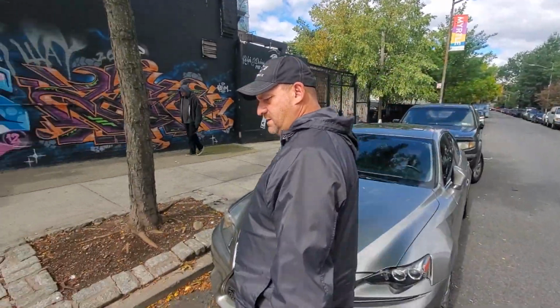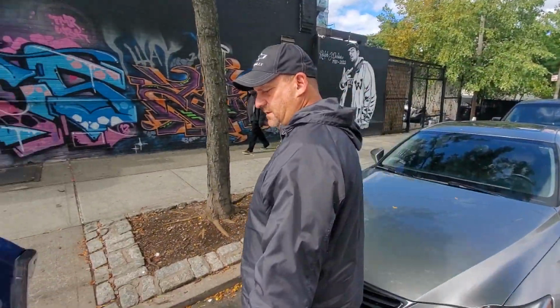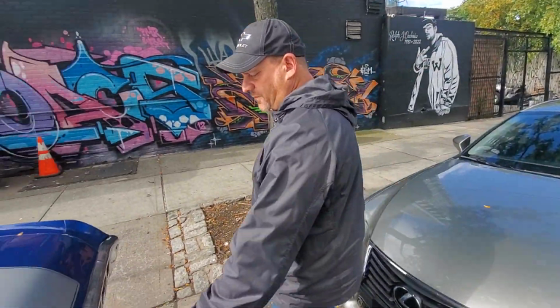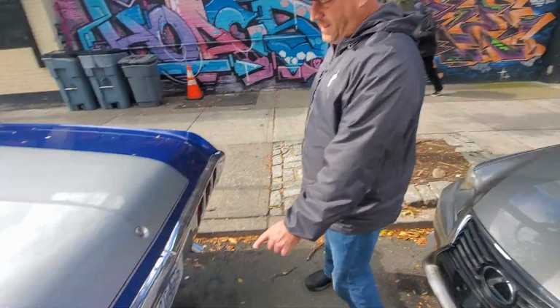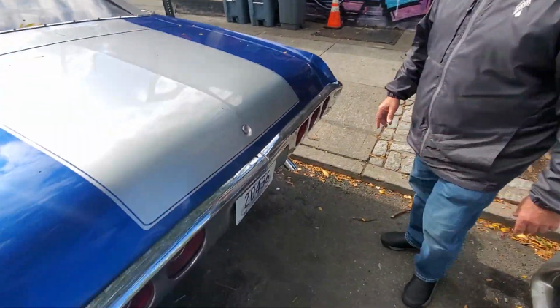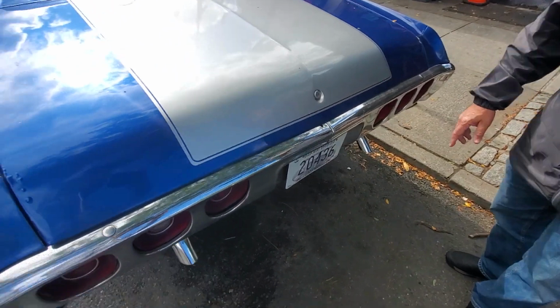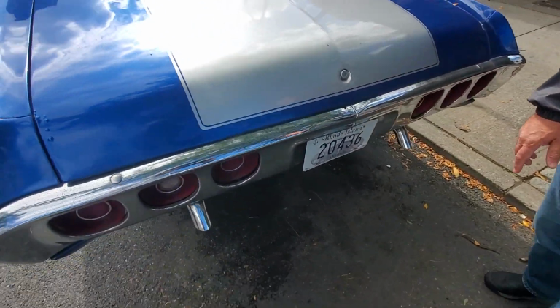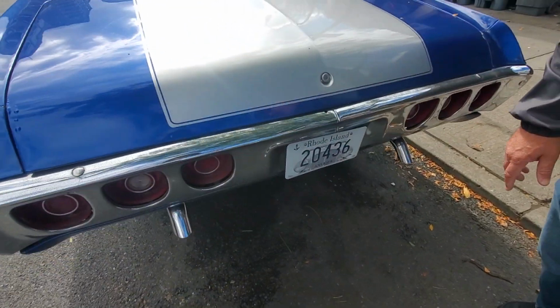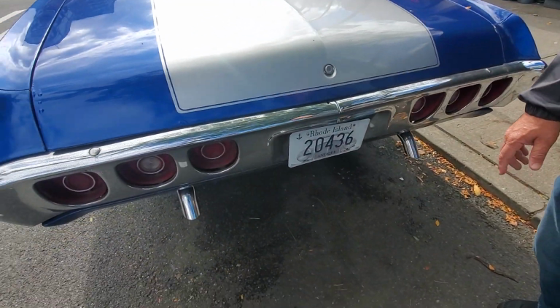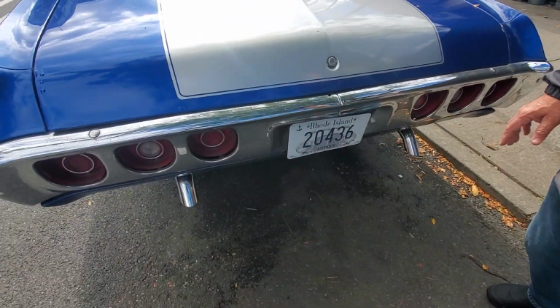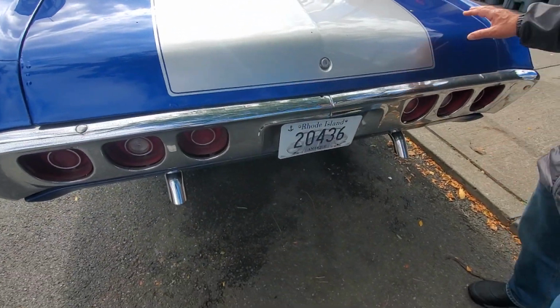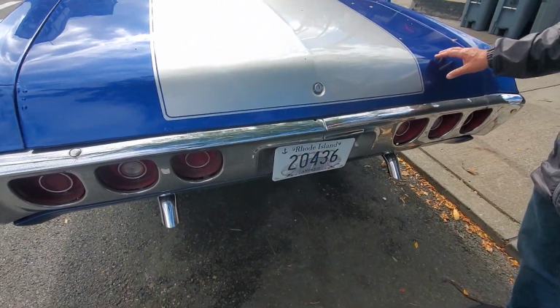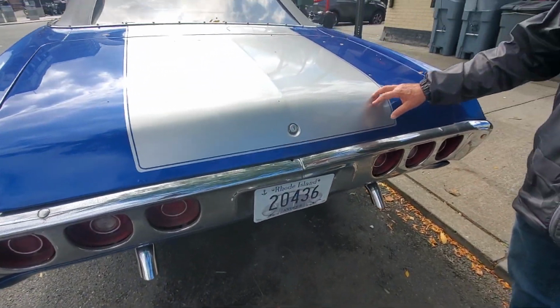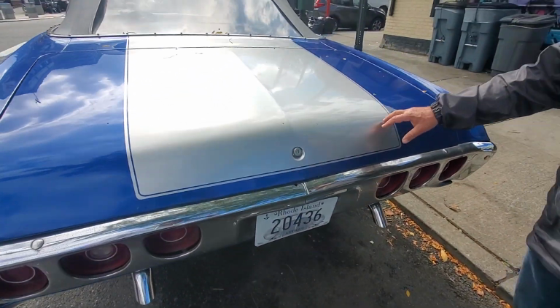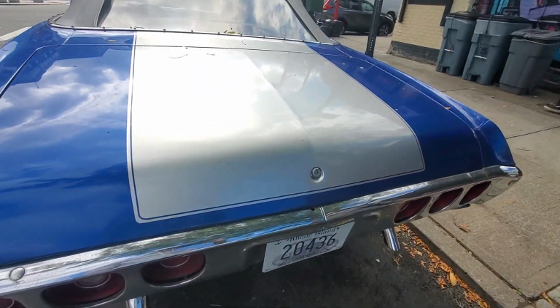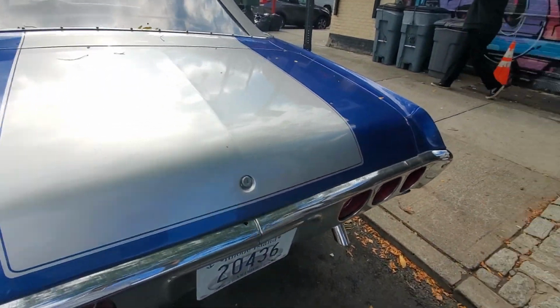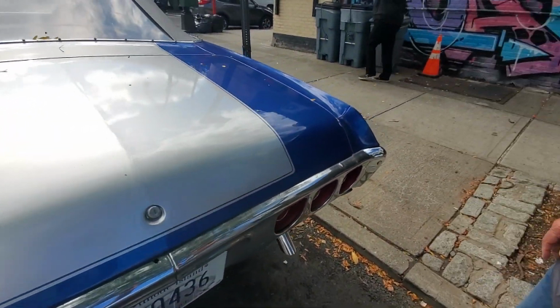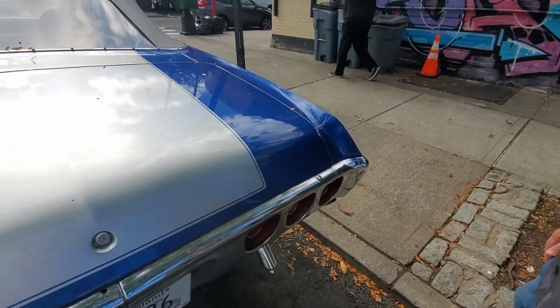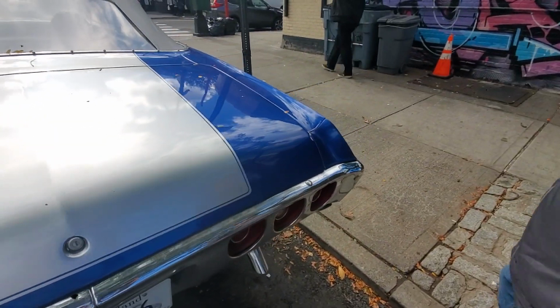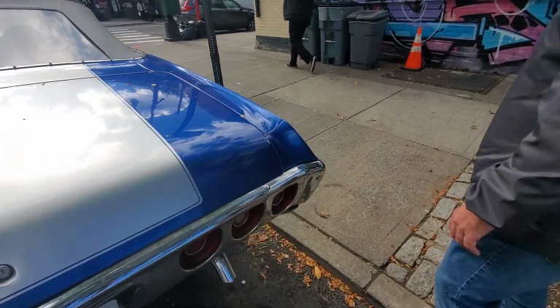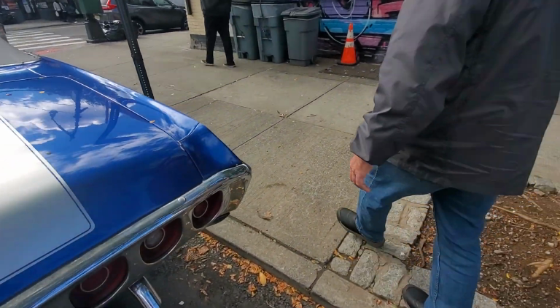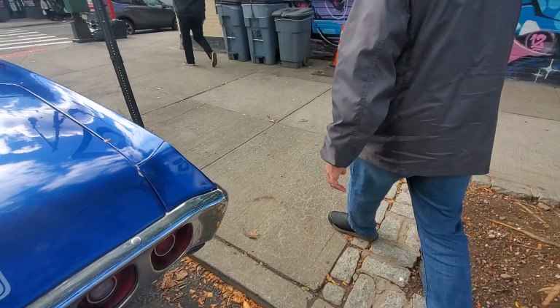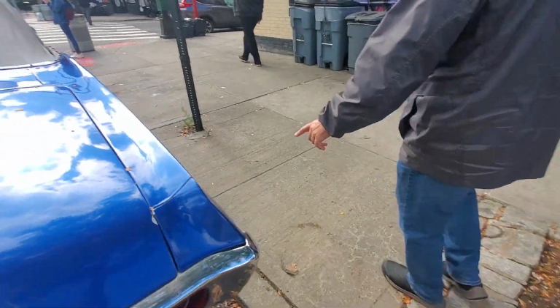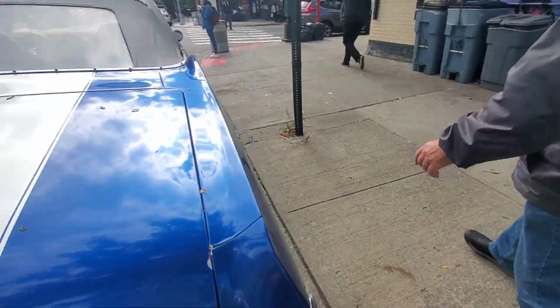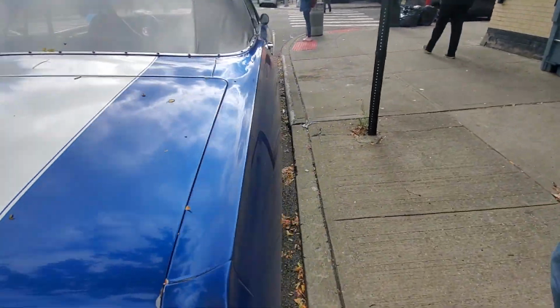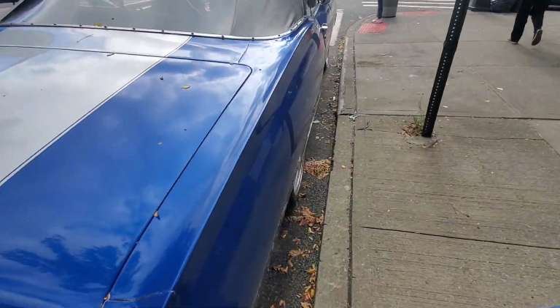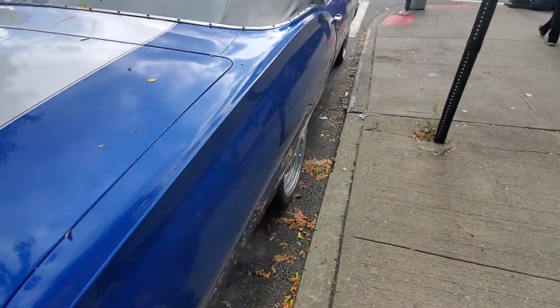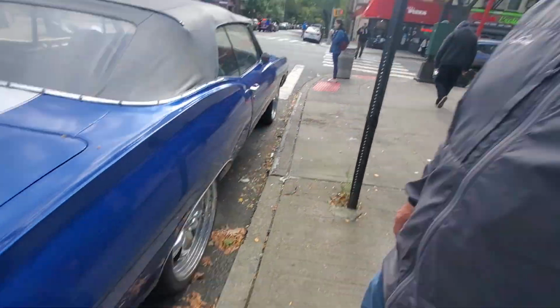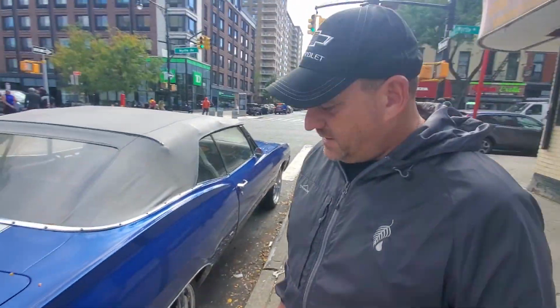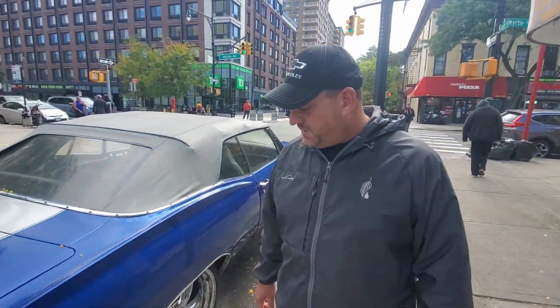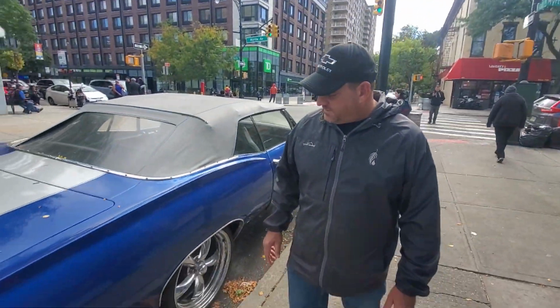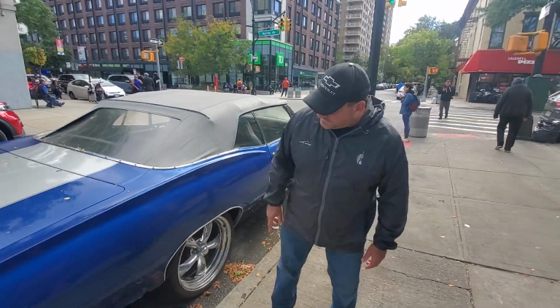We've been out on Rhode Island. Got a nice blue with the white and silver stripe on there. Needs some restoration, but I think it's pretty cool, guys.